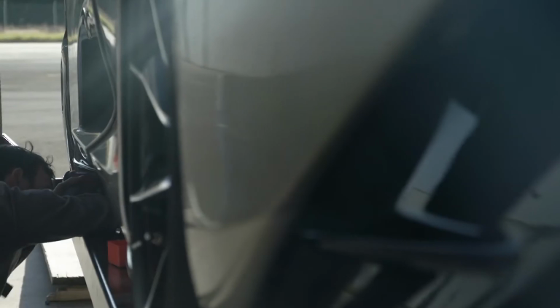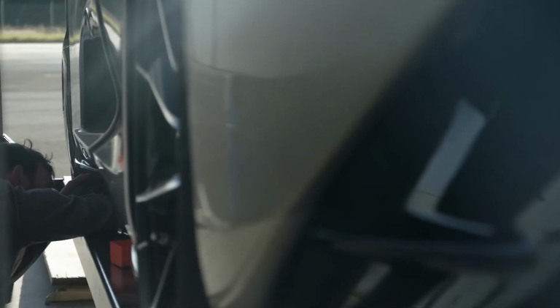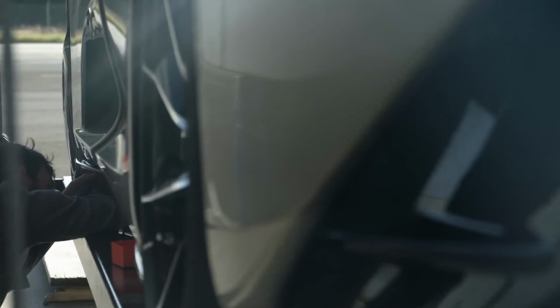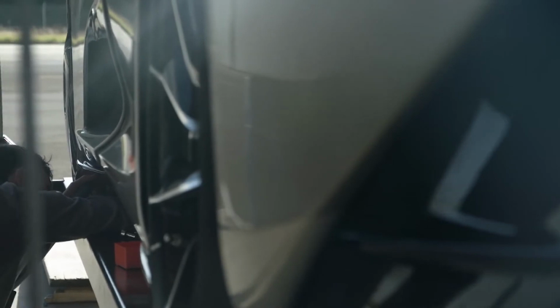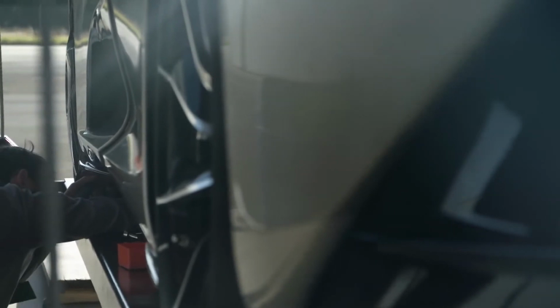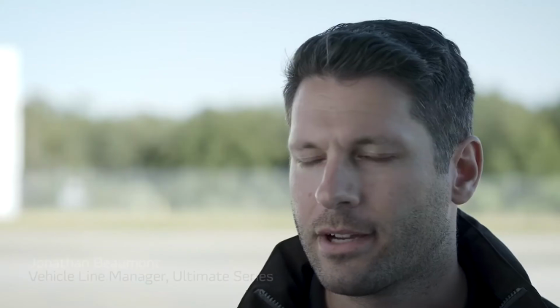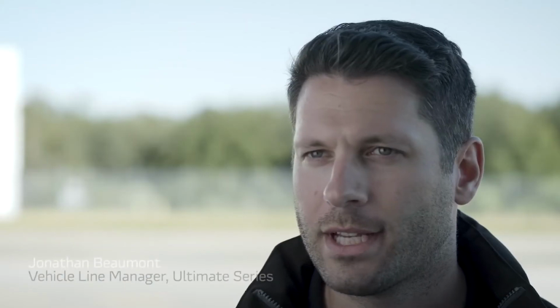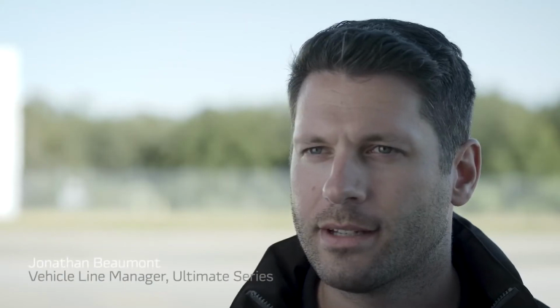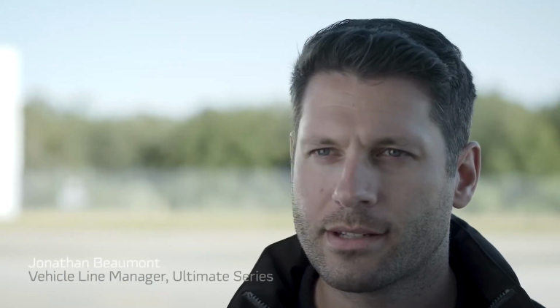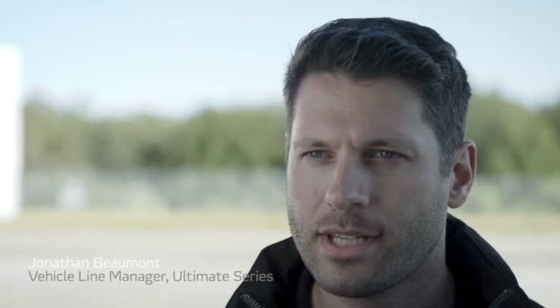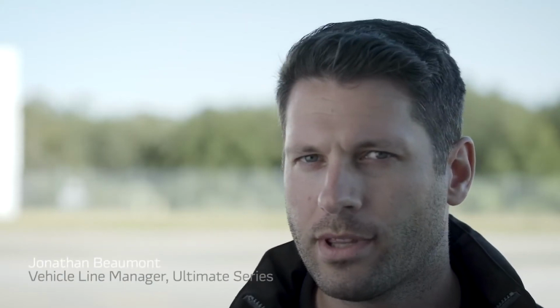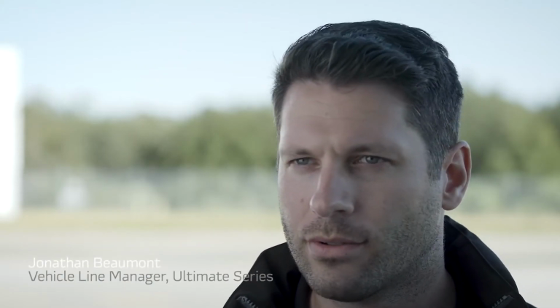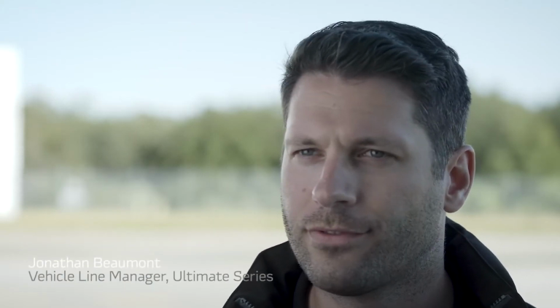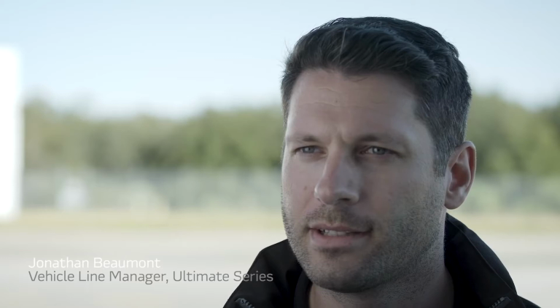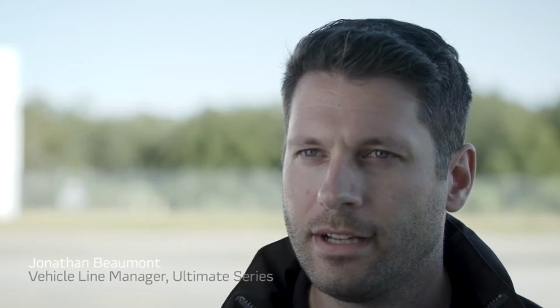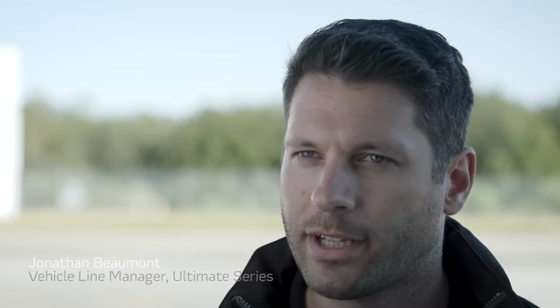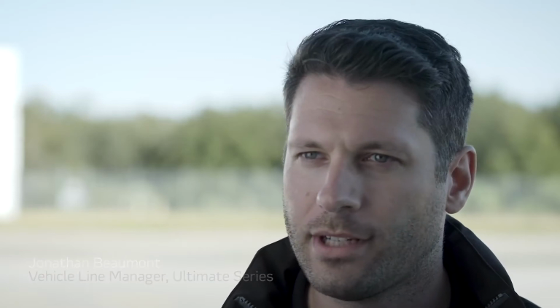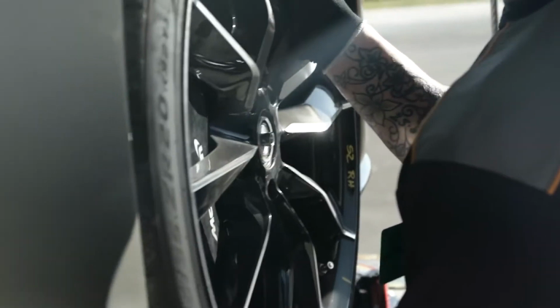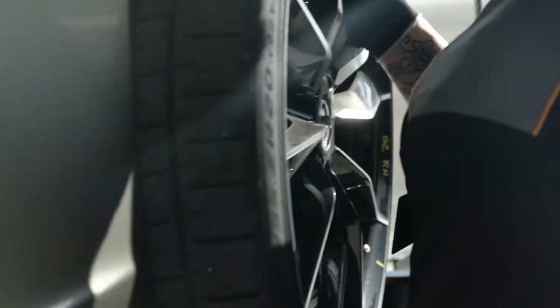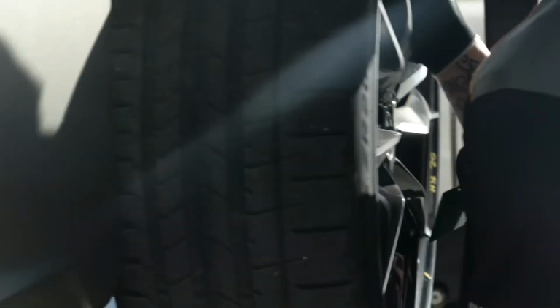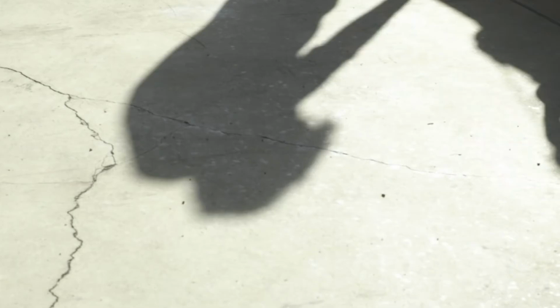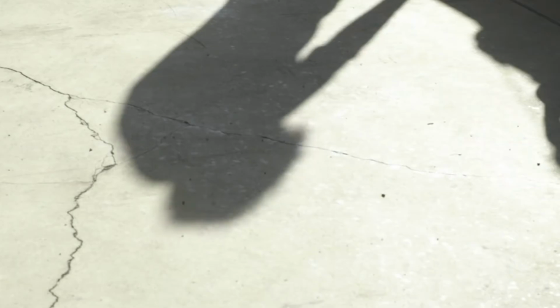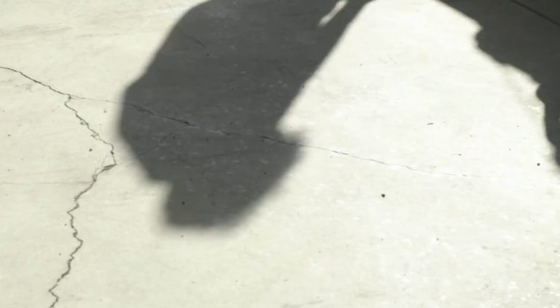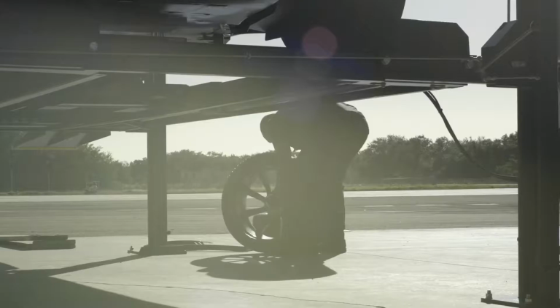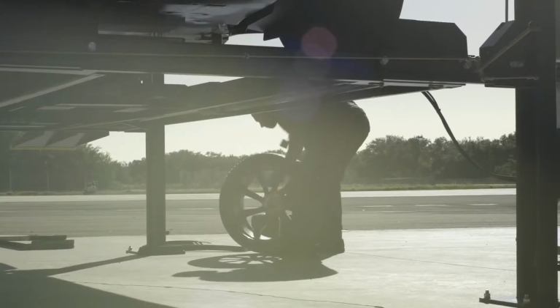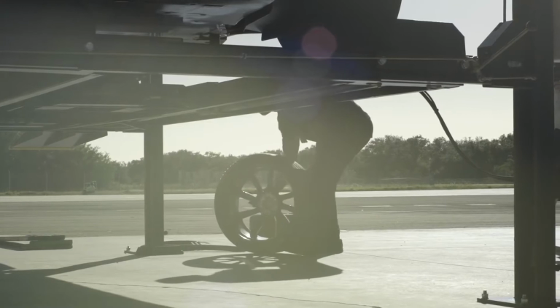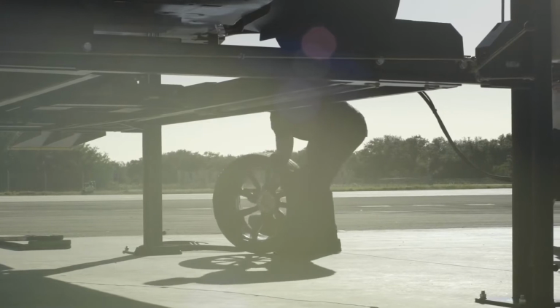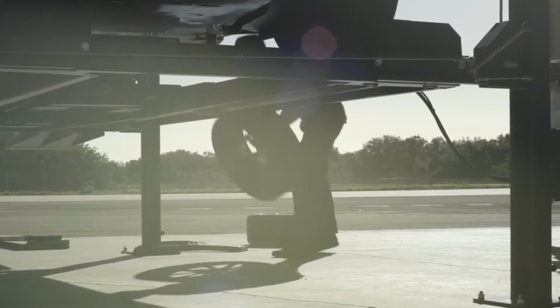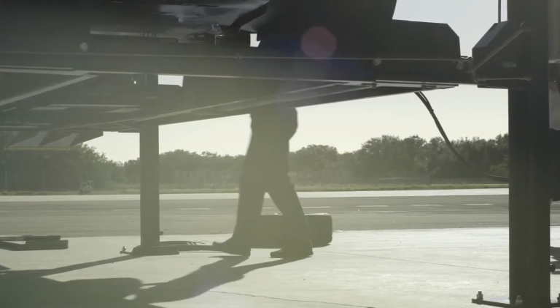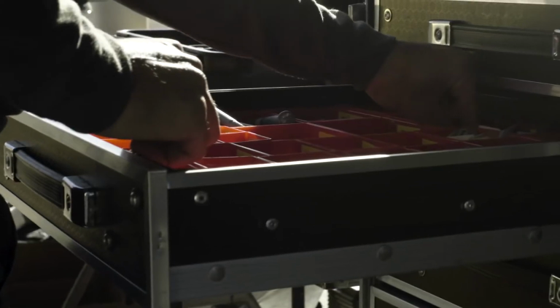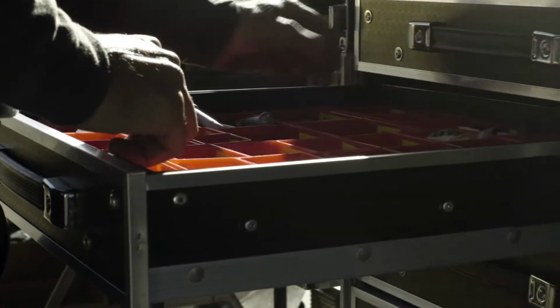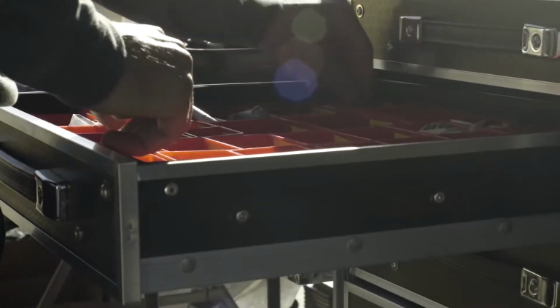We've come to Florida because it's one of the only places that, this time of year with this sort of facility, we can achieve our testing objective, which is to repeatedly run at VMAX with our target of 403 kph.